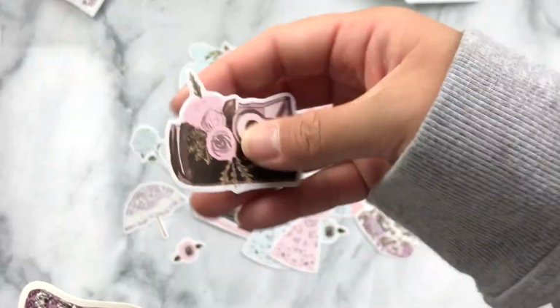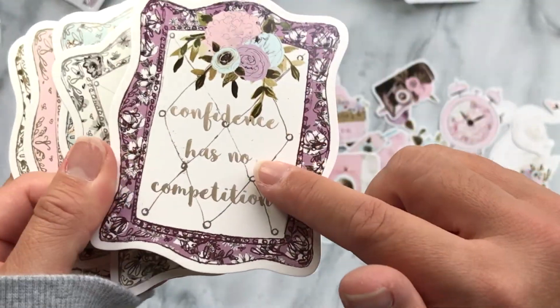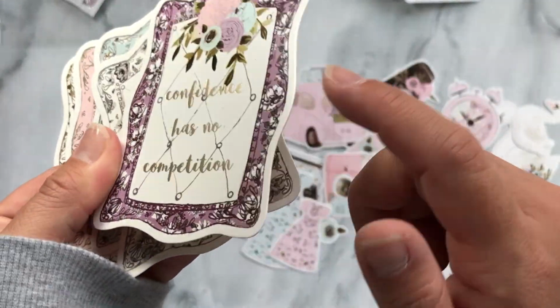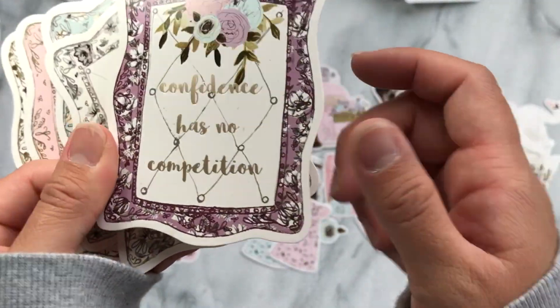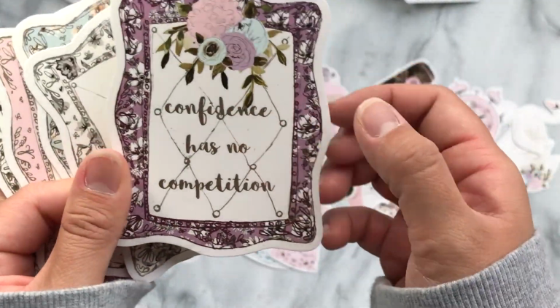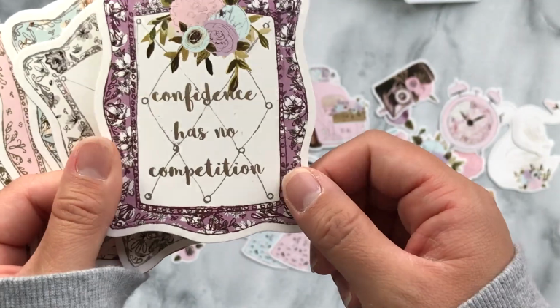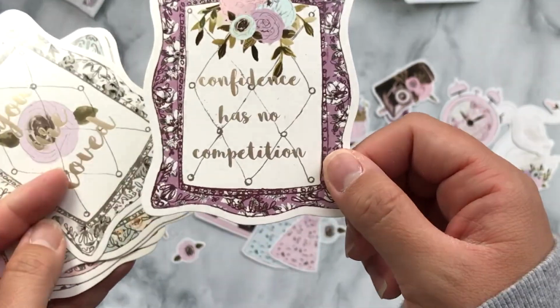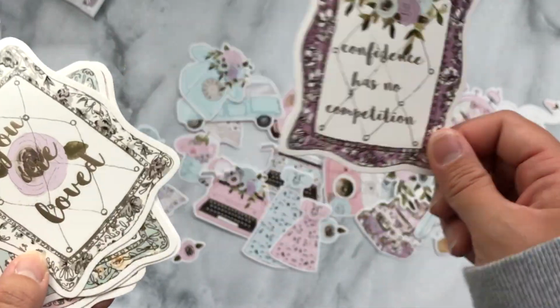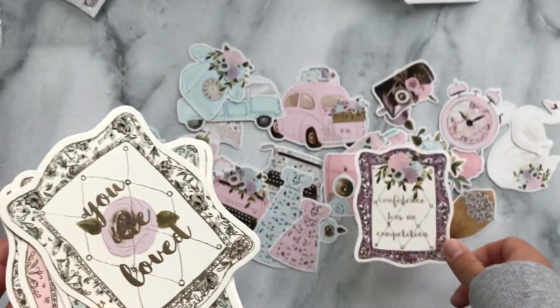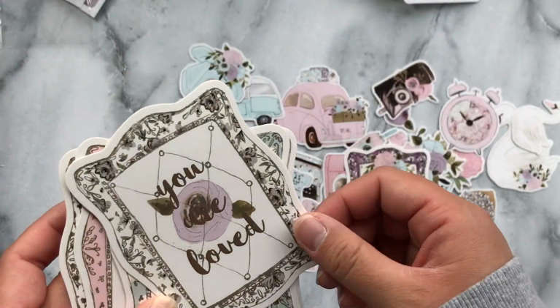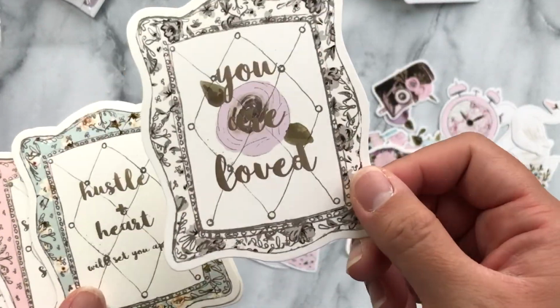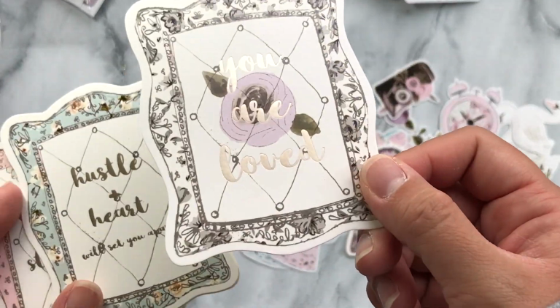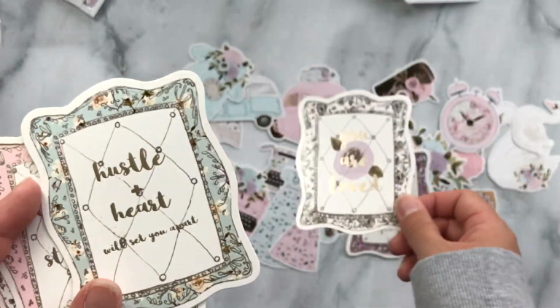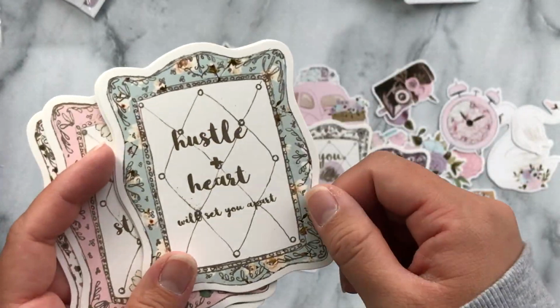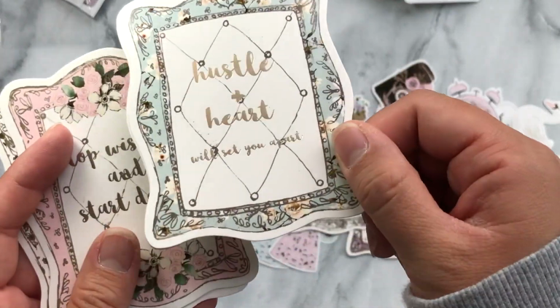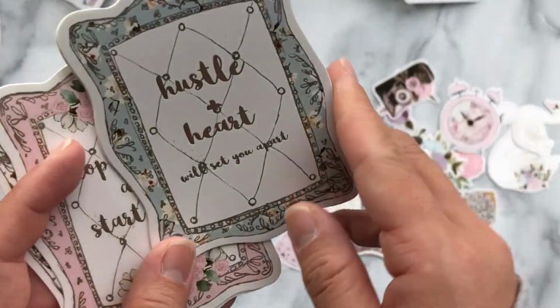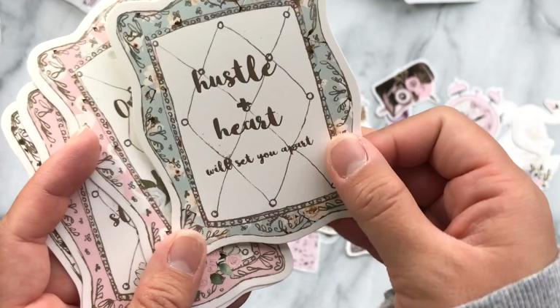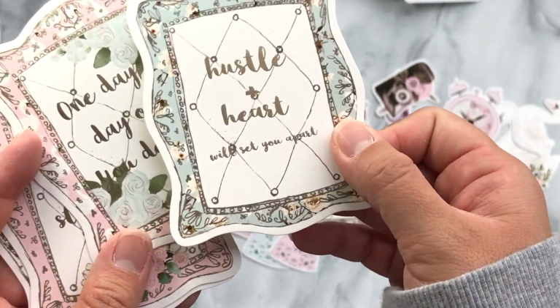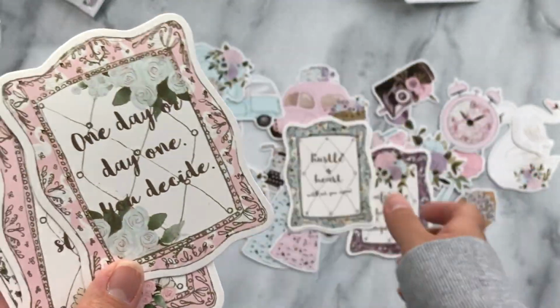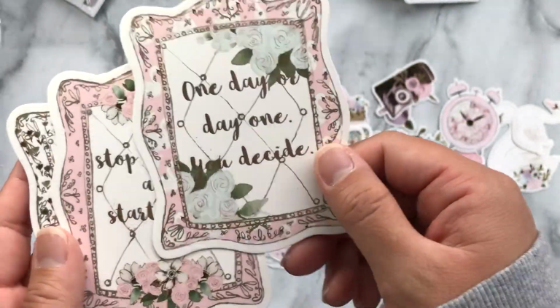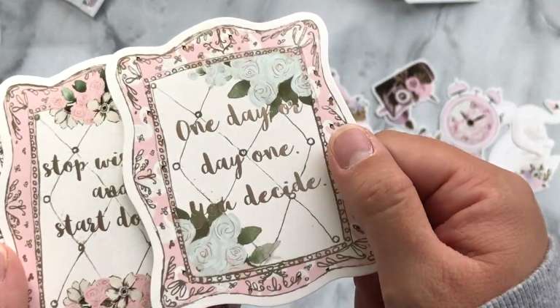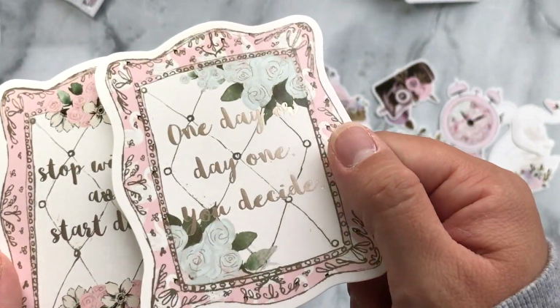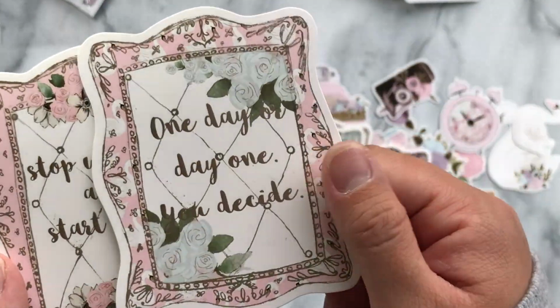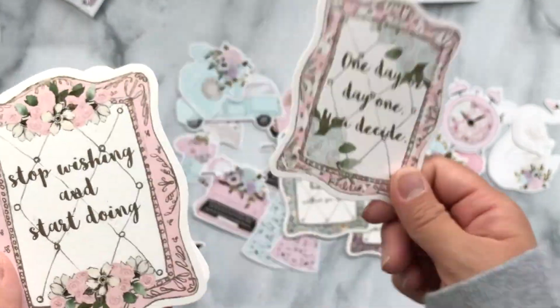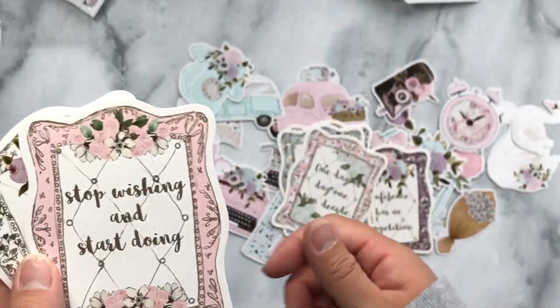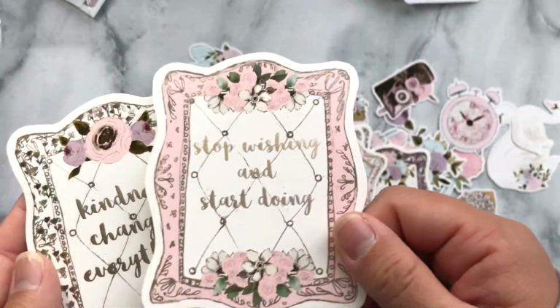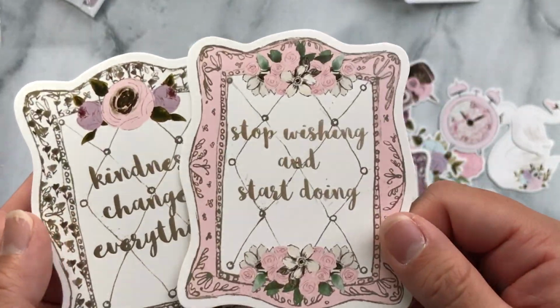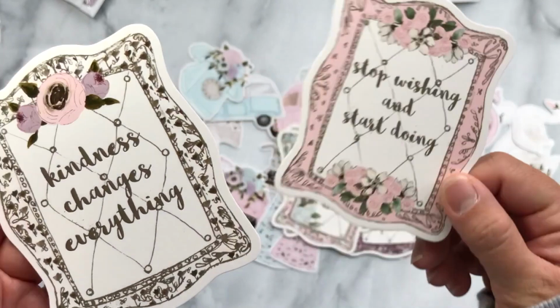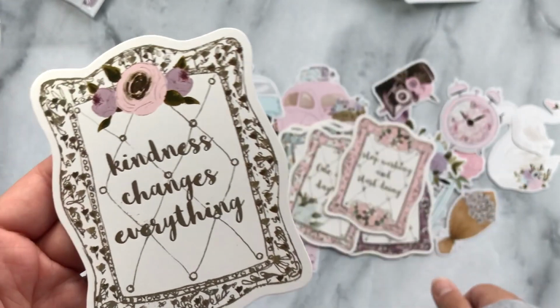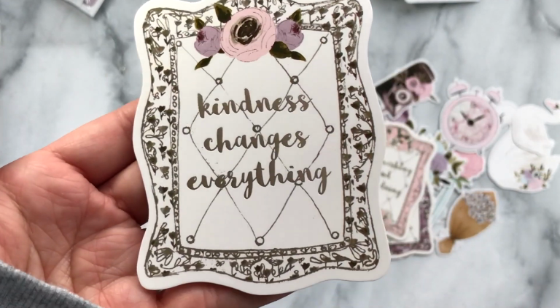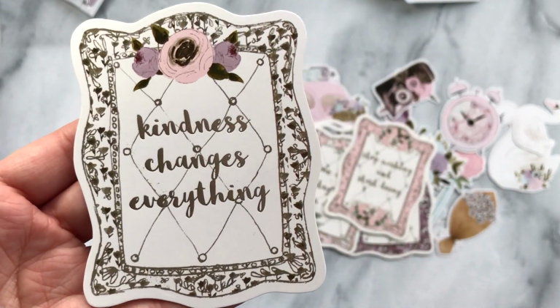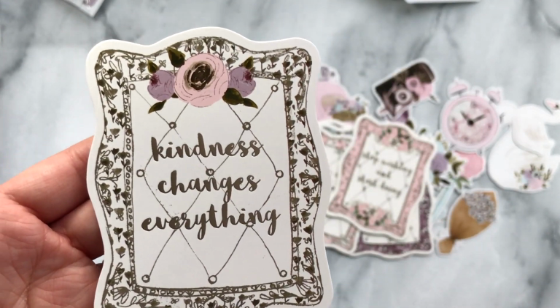These cards are all foiled. 'Confidence has no competition.' 'You are loved.' 'Hustle and heart will set you apart.' 'One day or day one, you decide.' 'Stop wishing and start doing.' 'Kindness changes everything.'